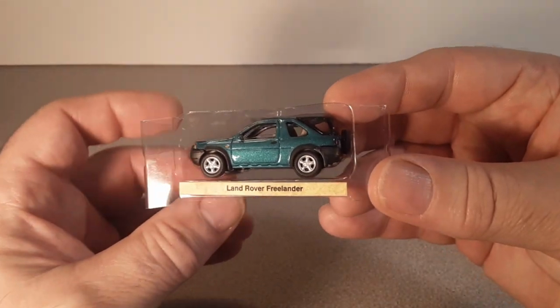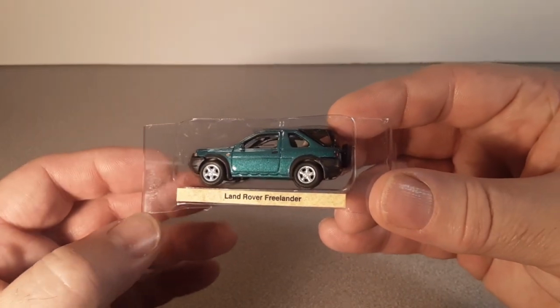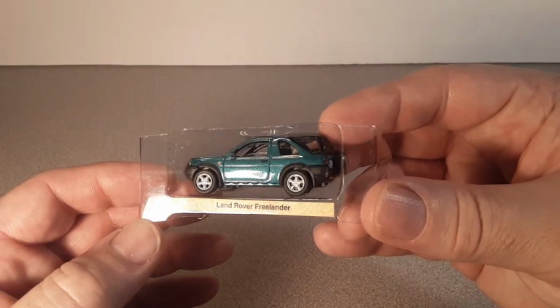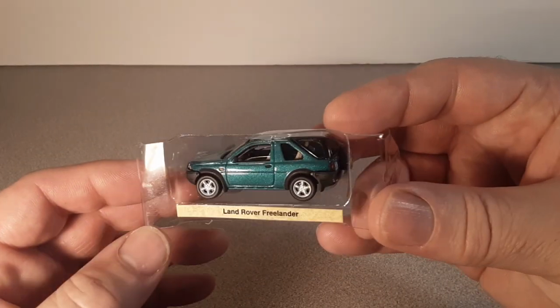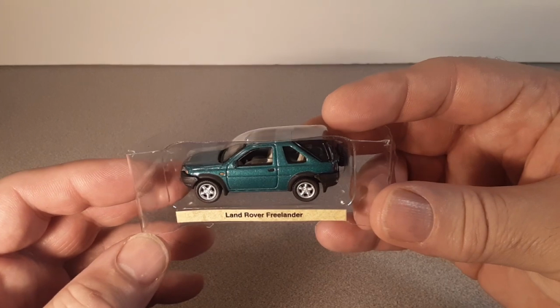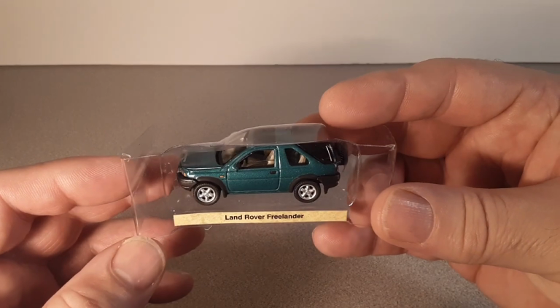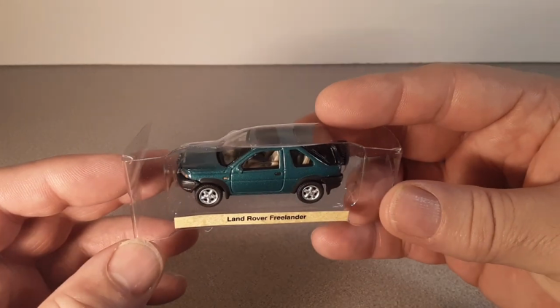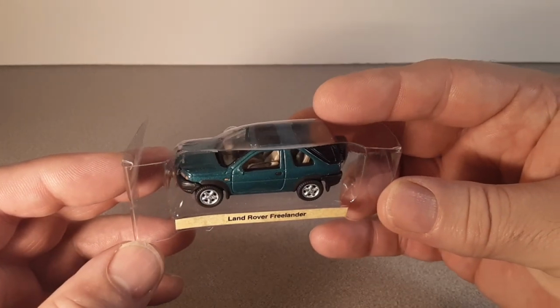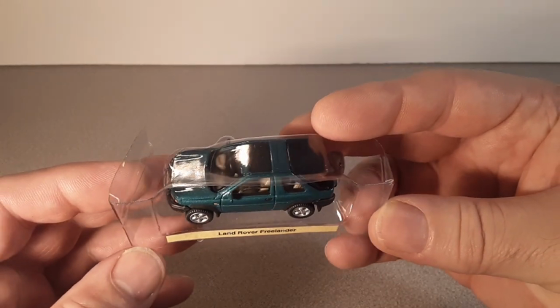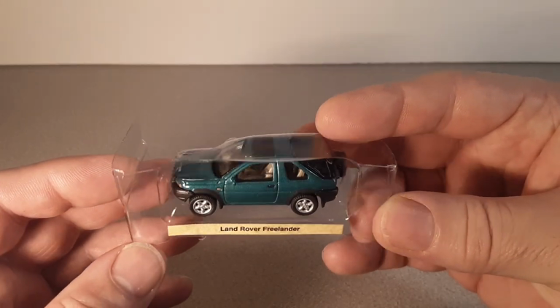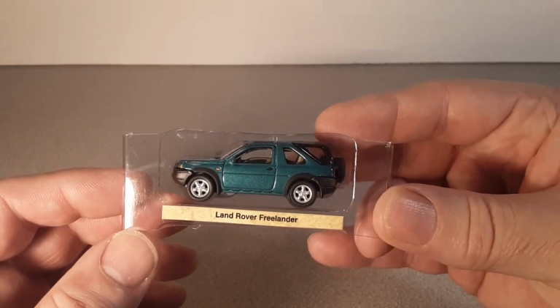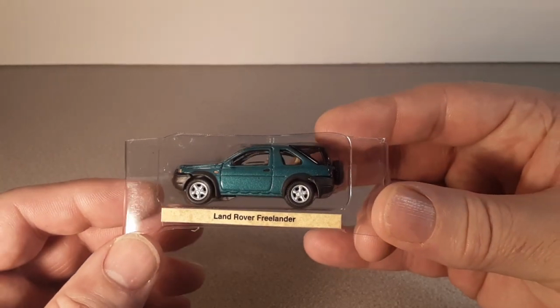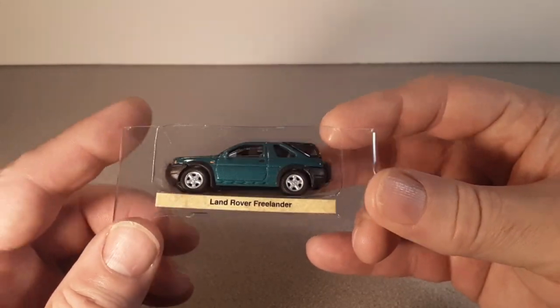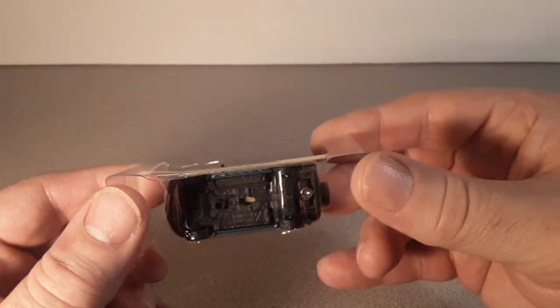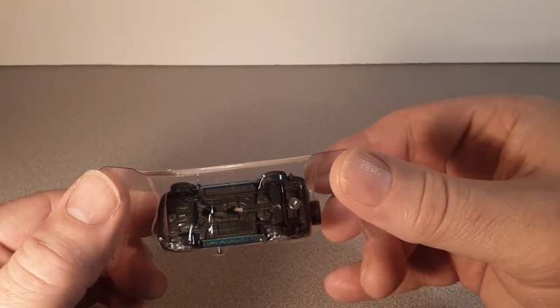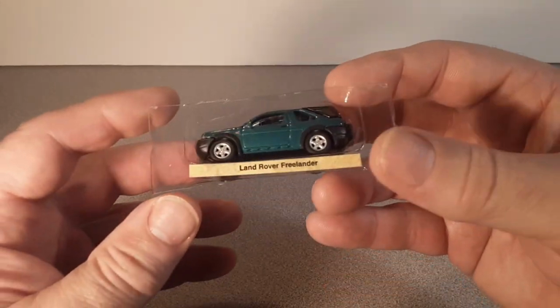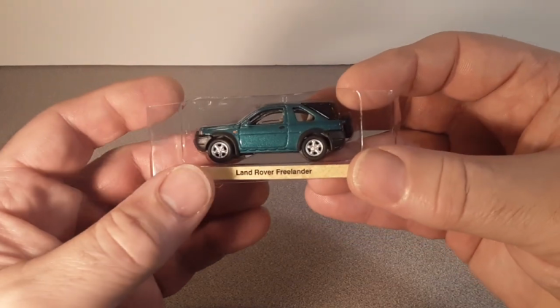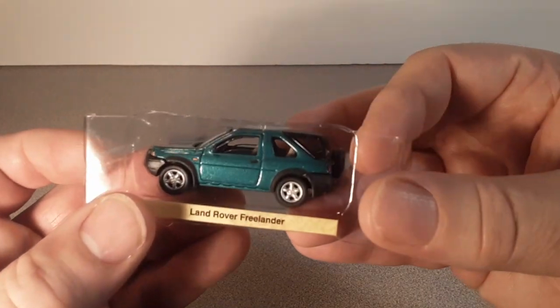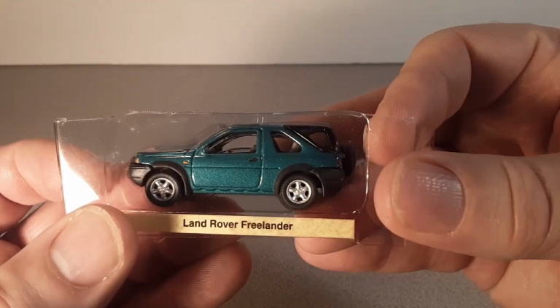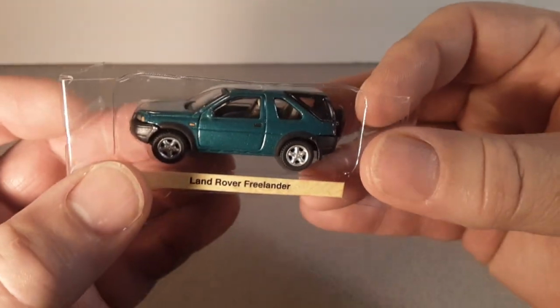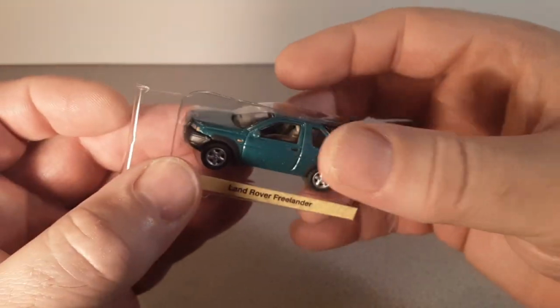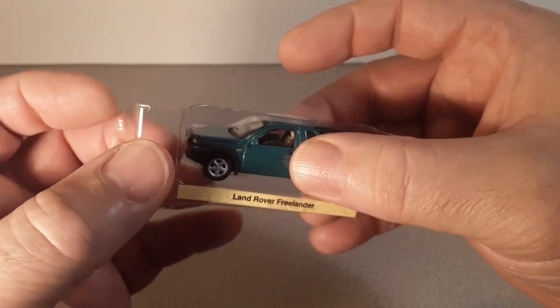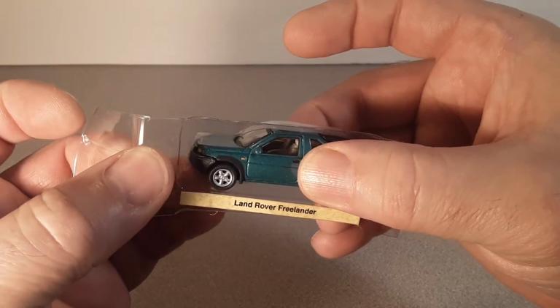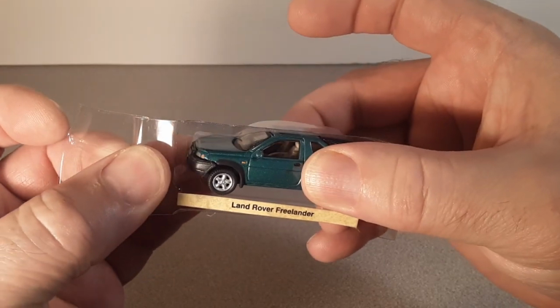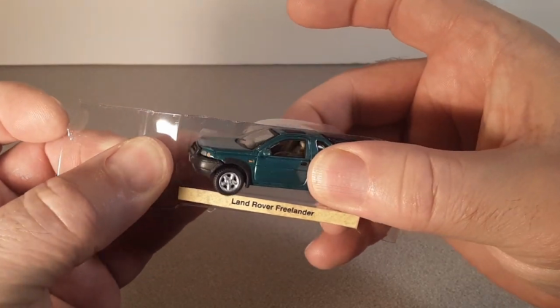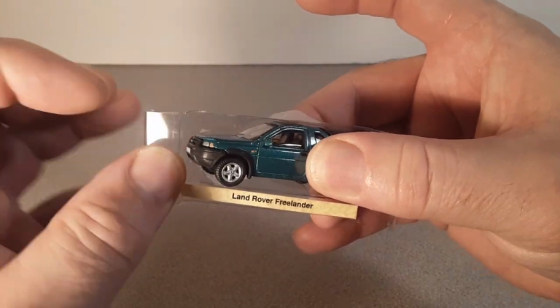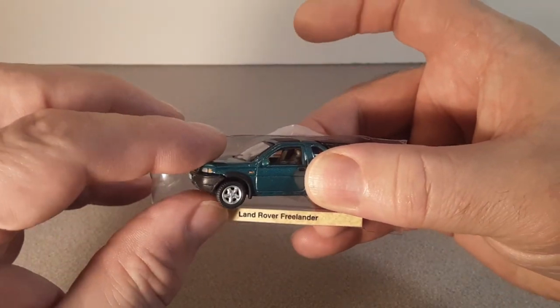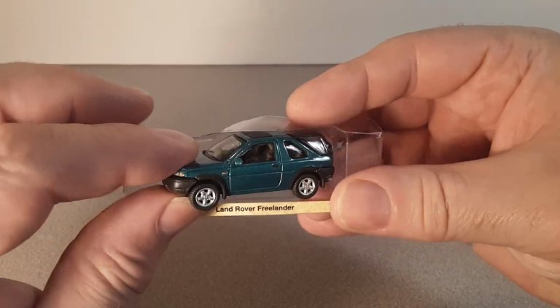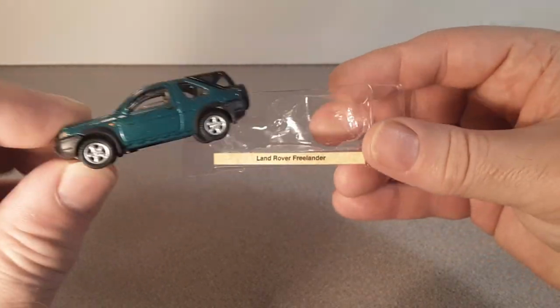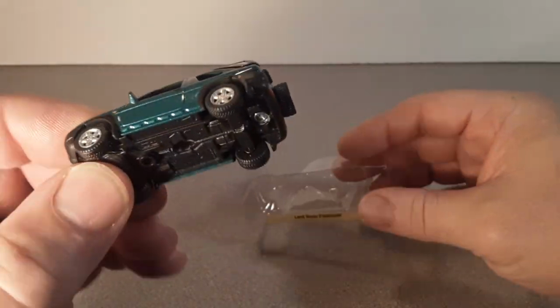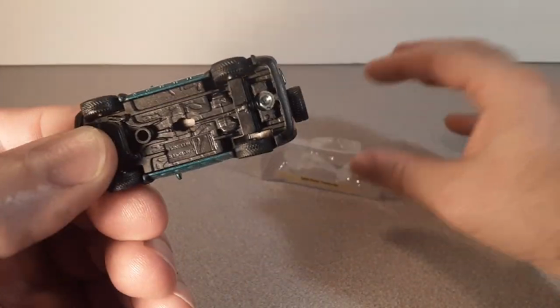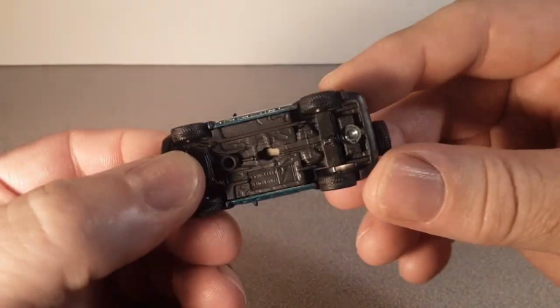Yeah! A little Land Rover. Freelander. That's right. Huh. I don't remember buying that, I guess, but I guess I did 'cause it showed up on my doorstep.